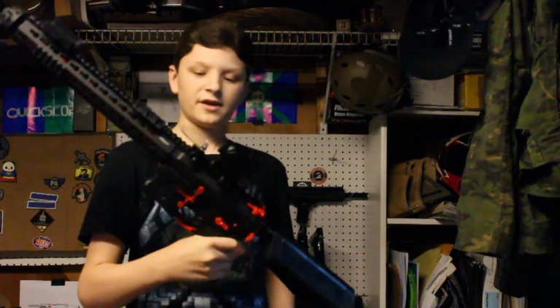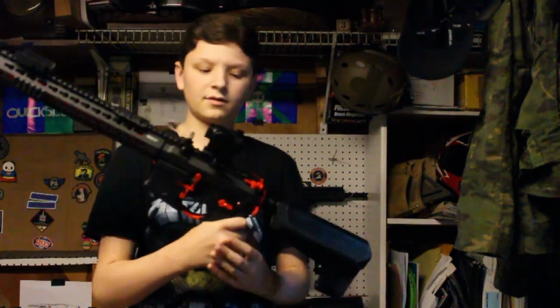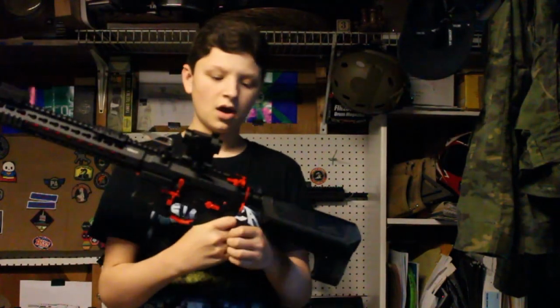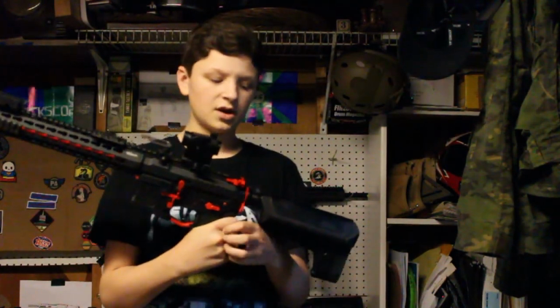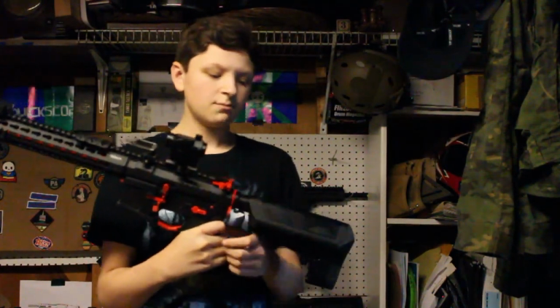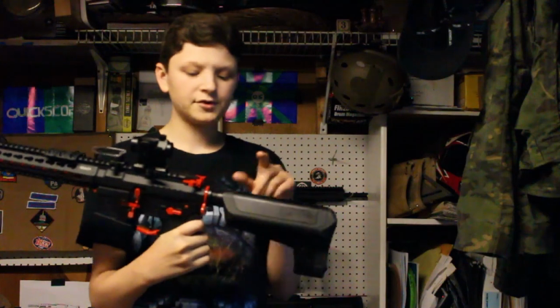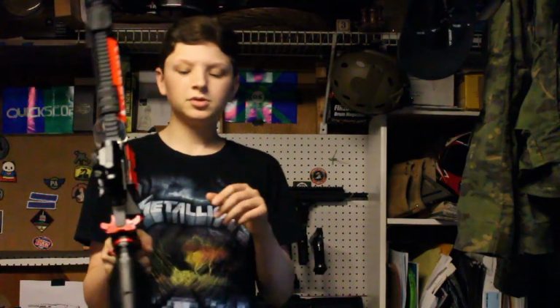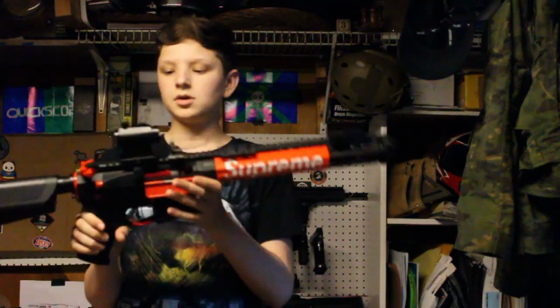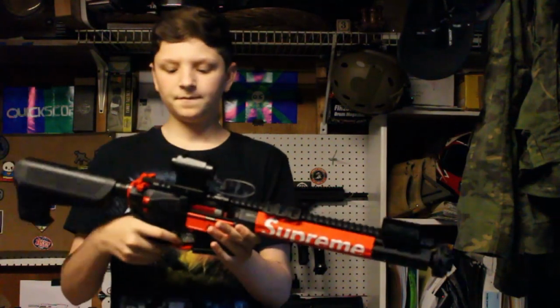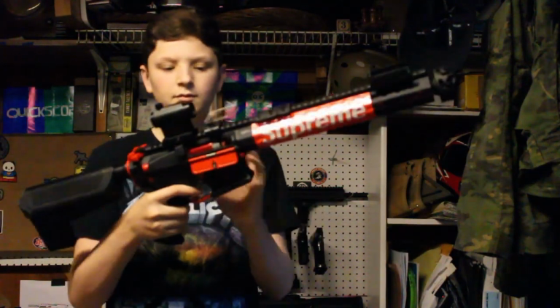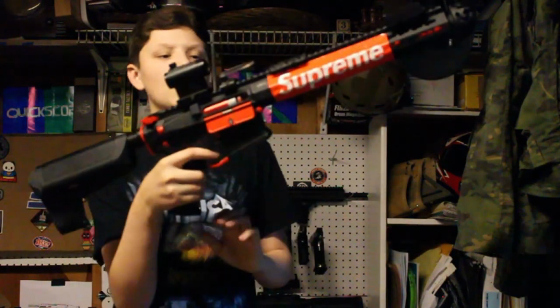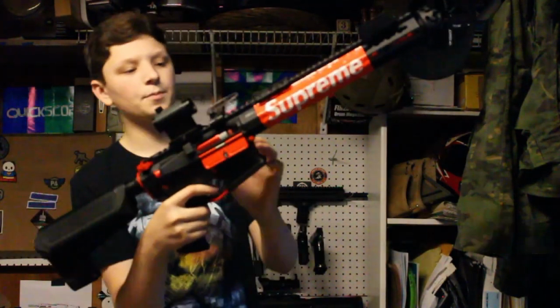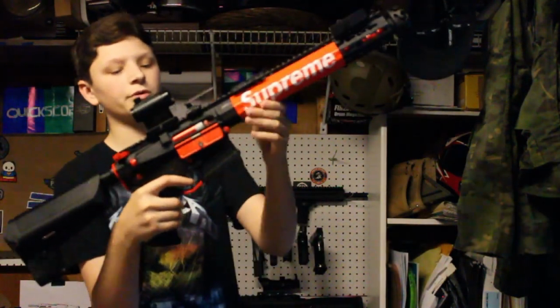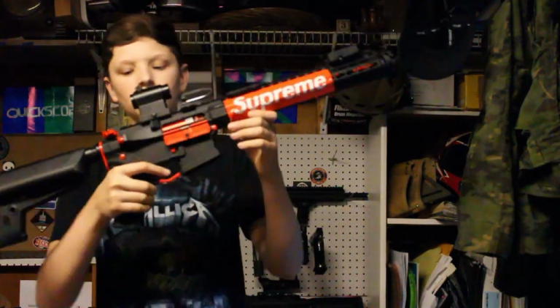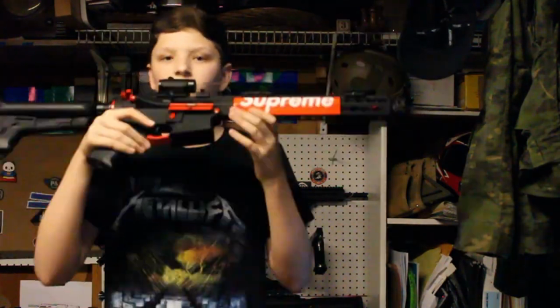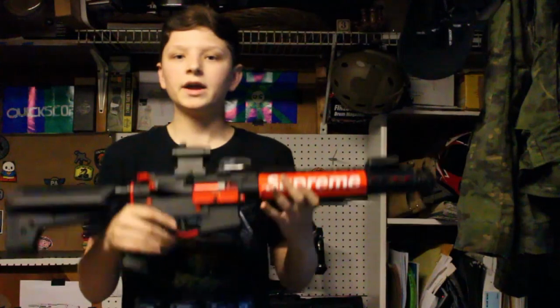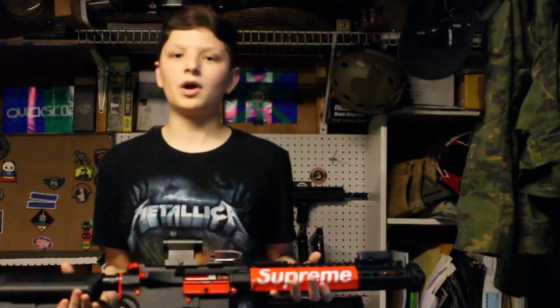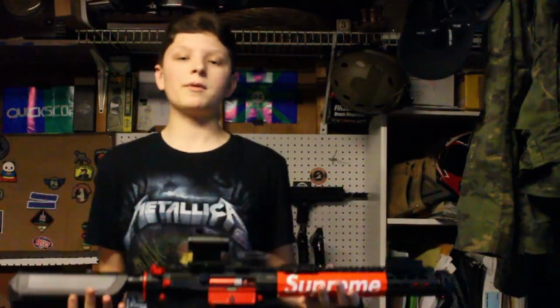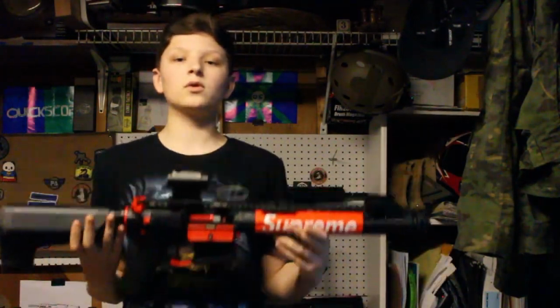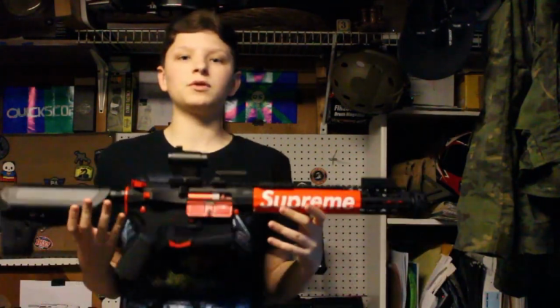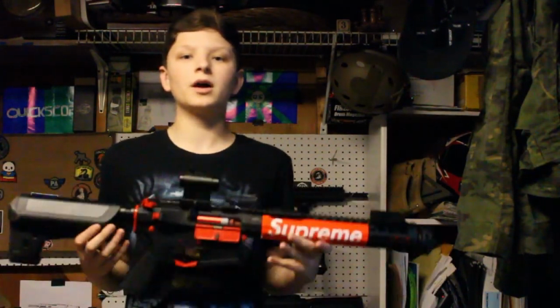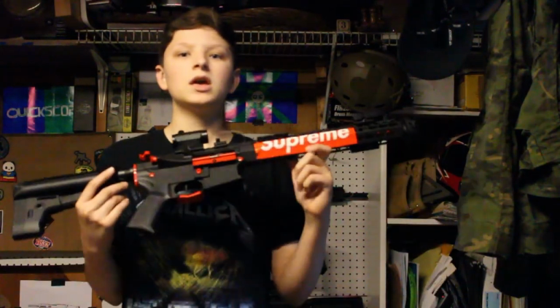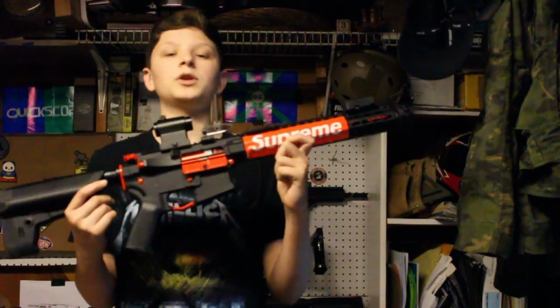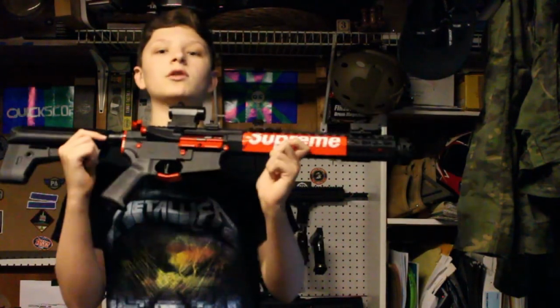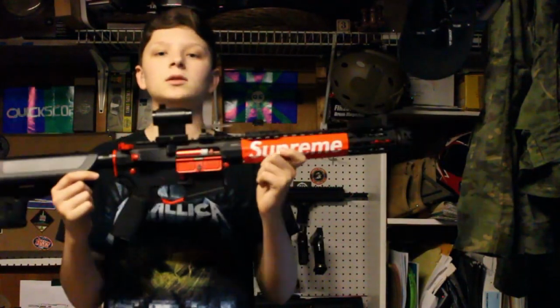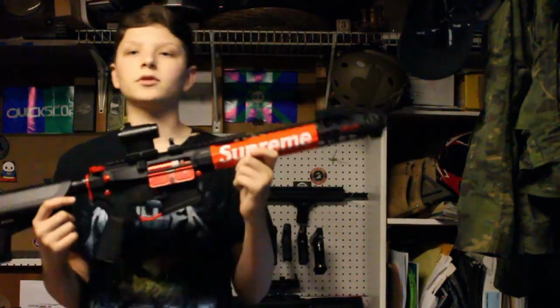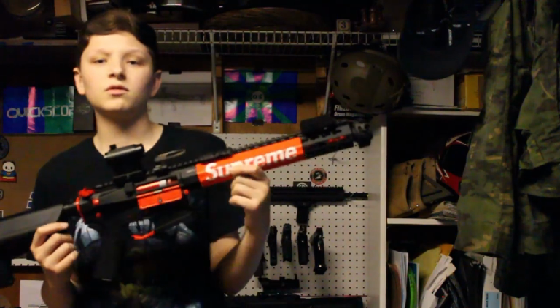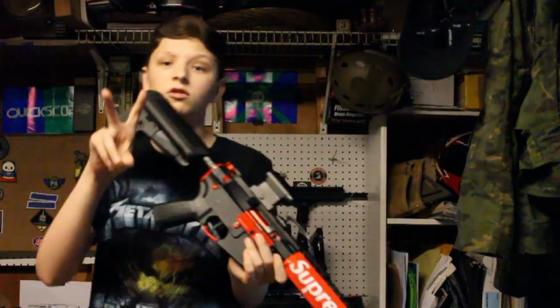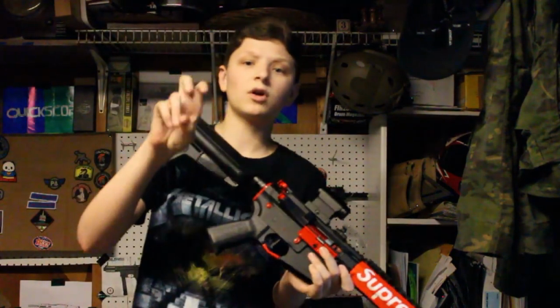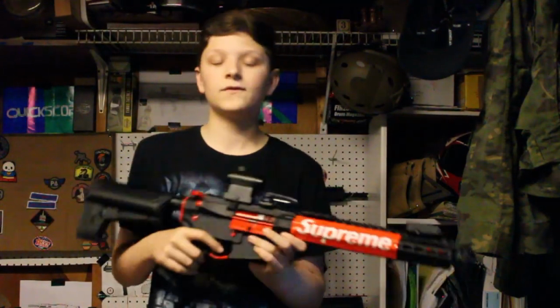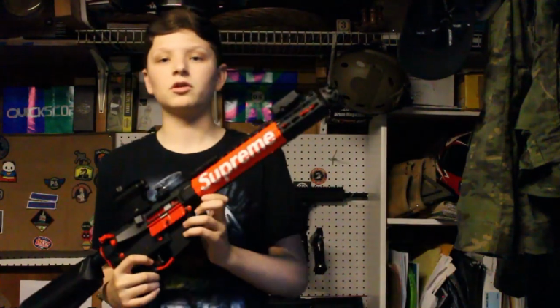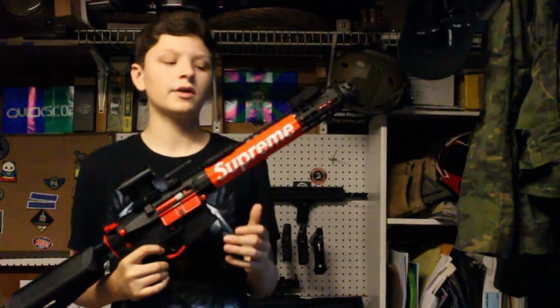Anything else on this gun — metal buffer tube, polymer upper and lower receiver. It's really light, about three to four pounds. It's pretty light, so I like it a lot for speed softening, even though I'm not really a speed softer.